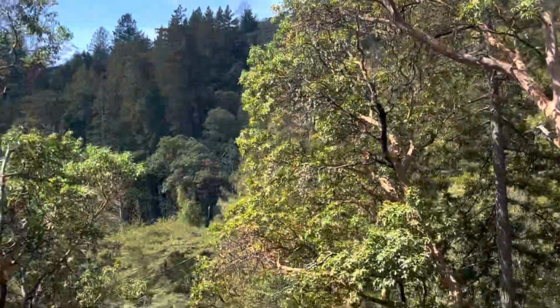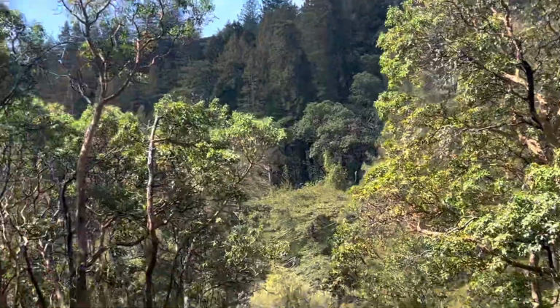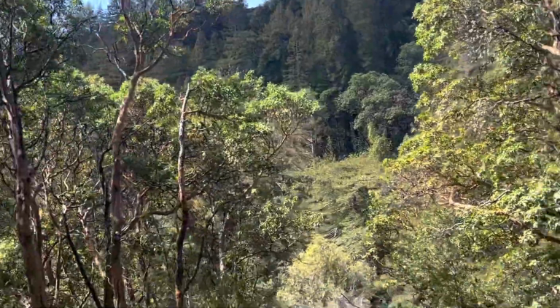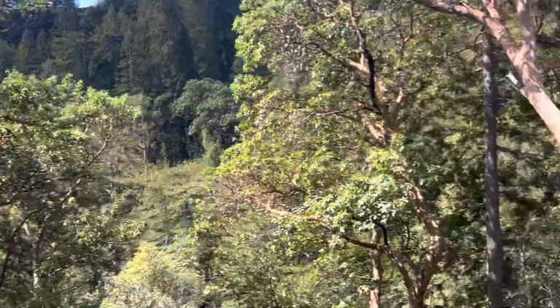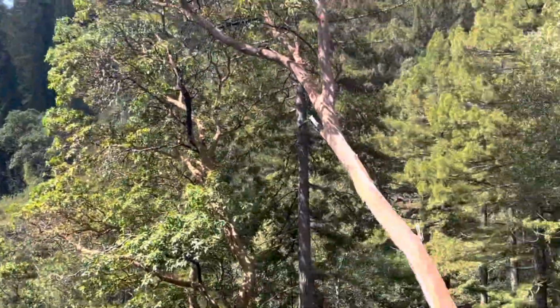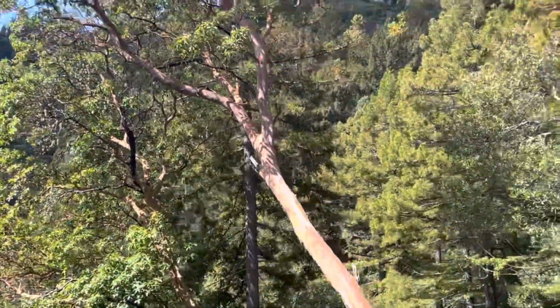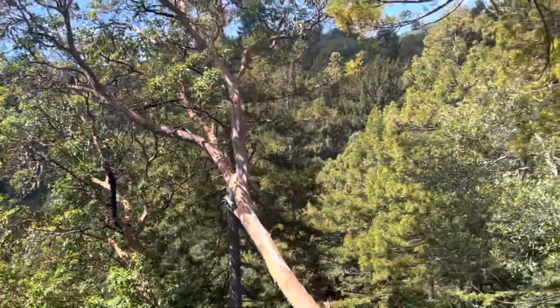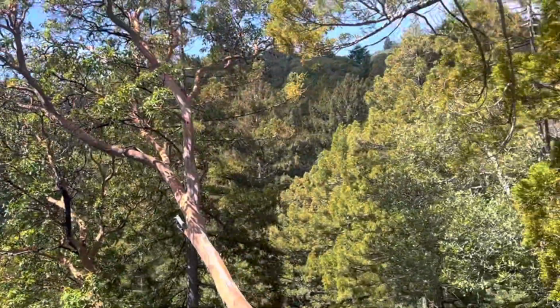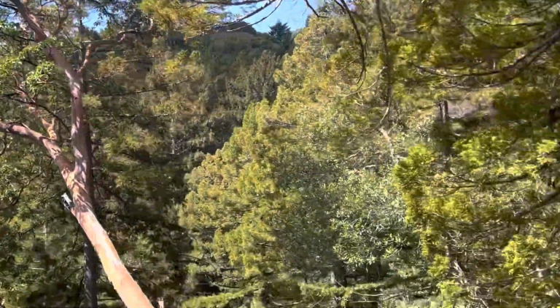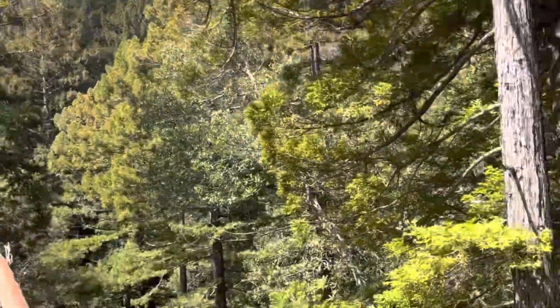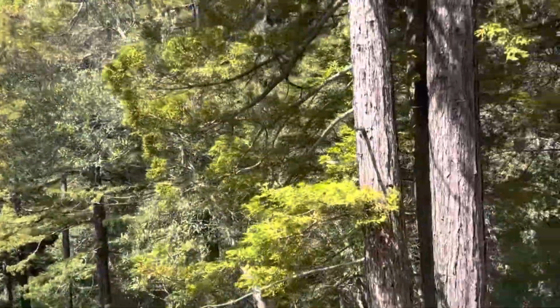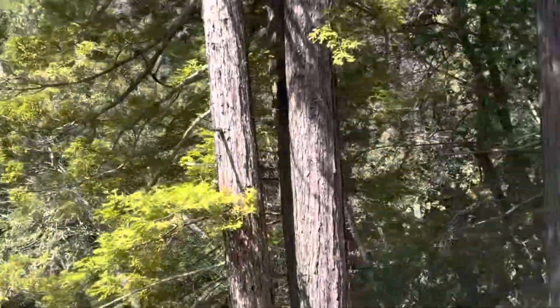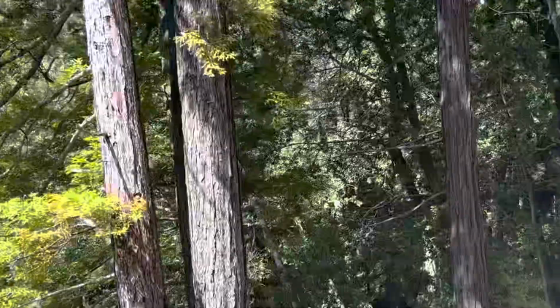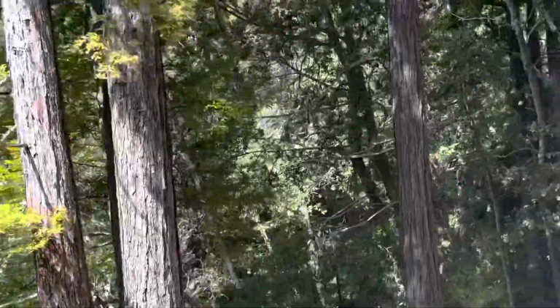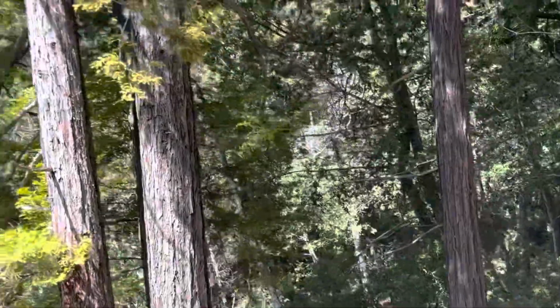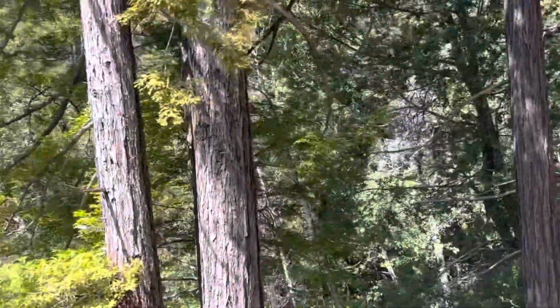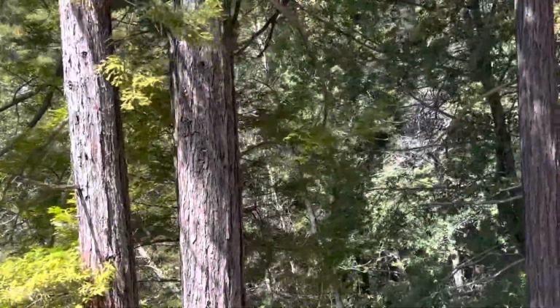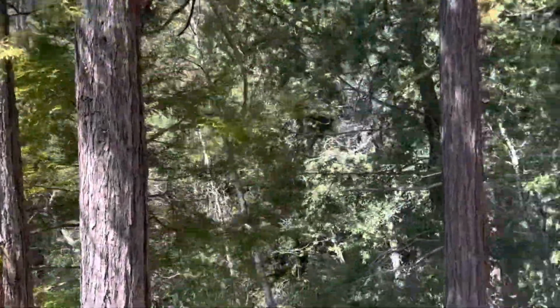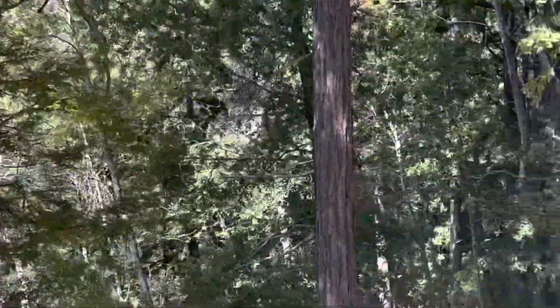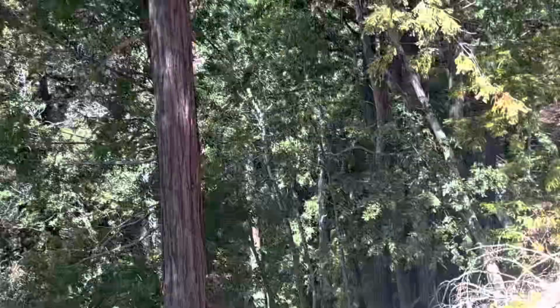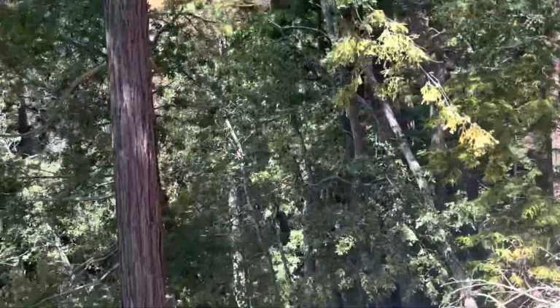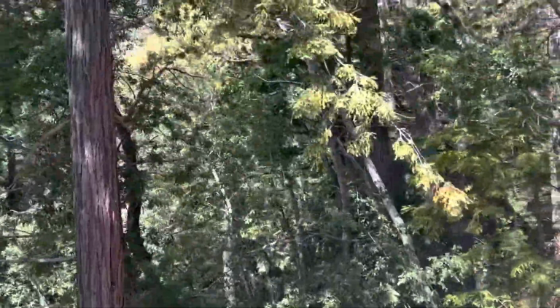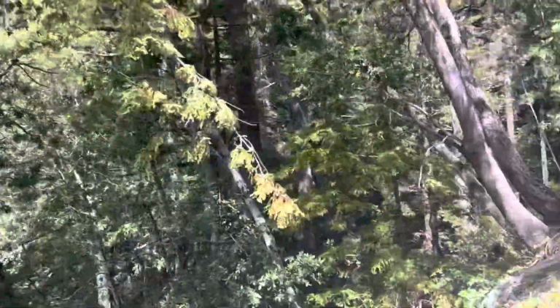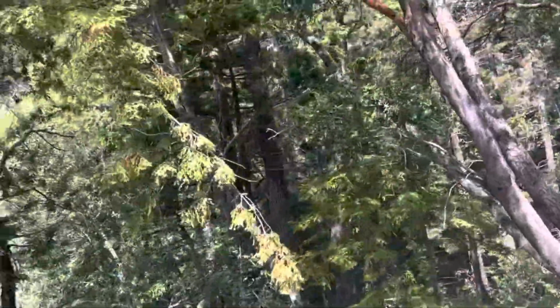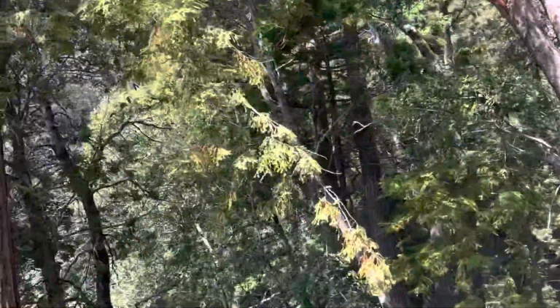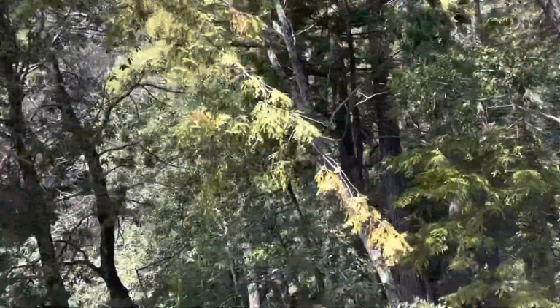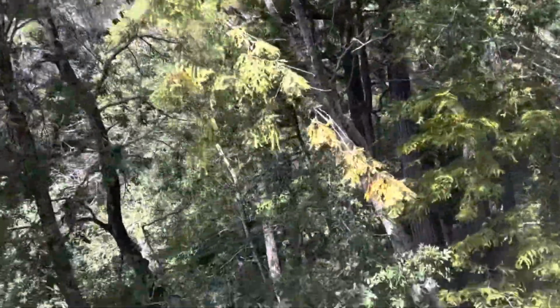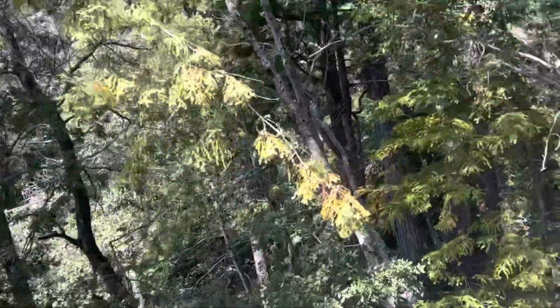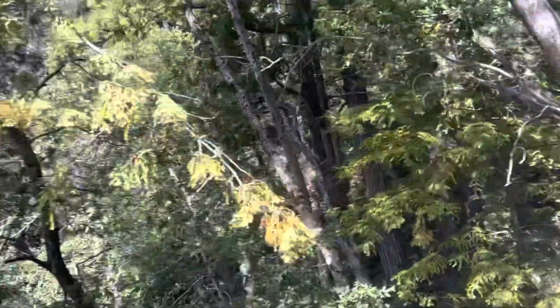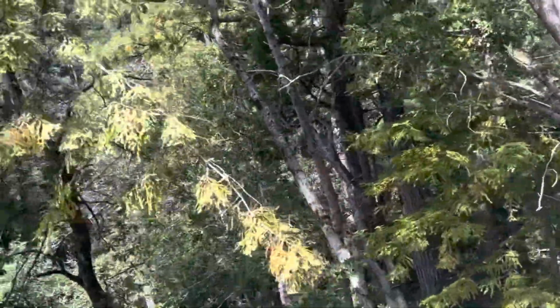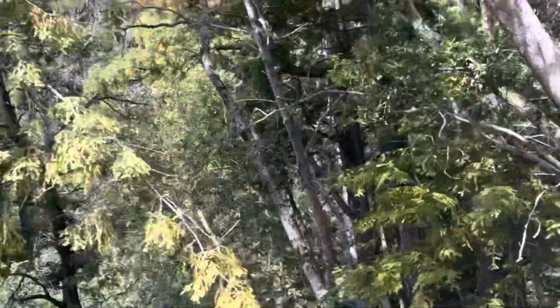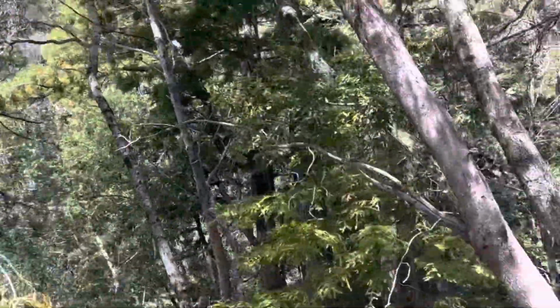Look at that. Look at the bark on those trees — so tropical looking. All these evergreens are native all the way to coastal British Columbia, native to at least cooler climates, if not cold. And yet they're so tropical looking.